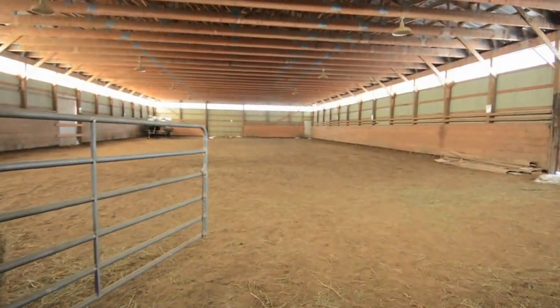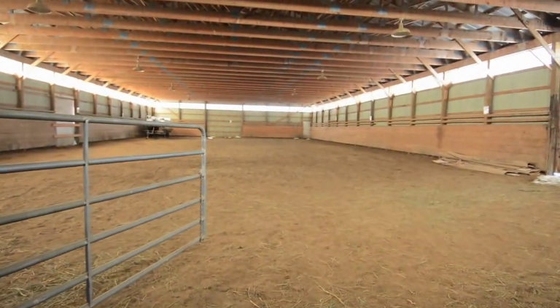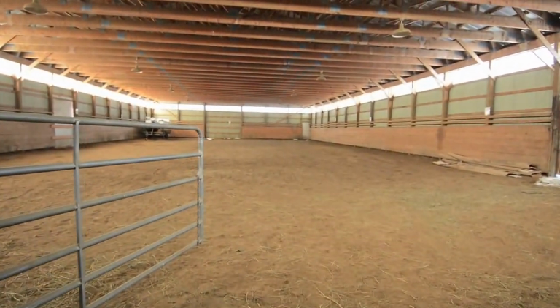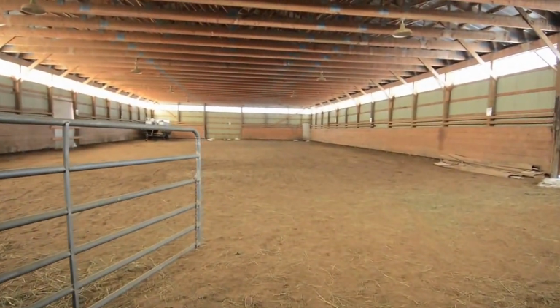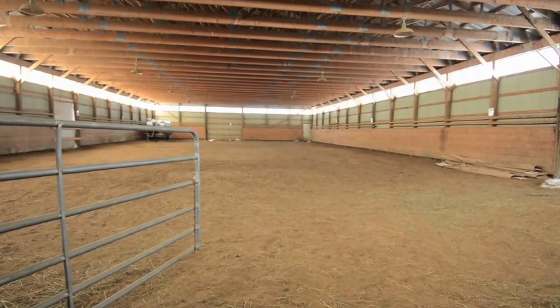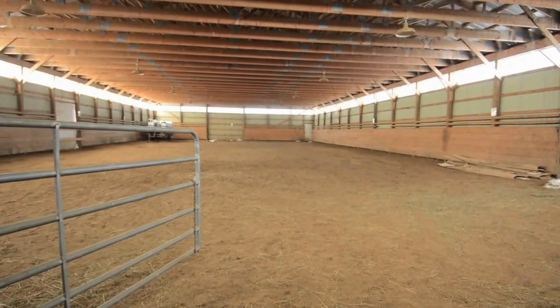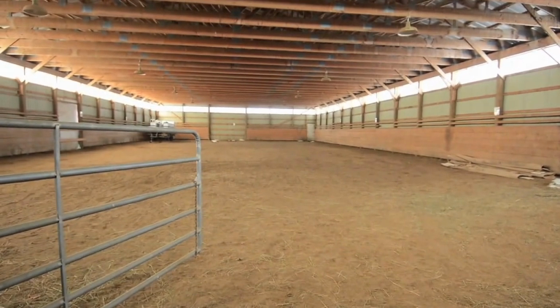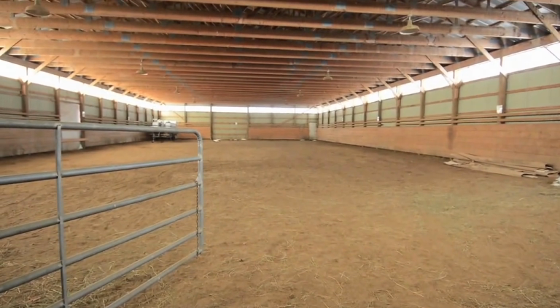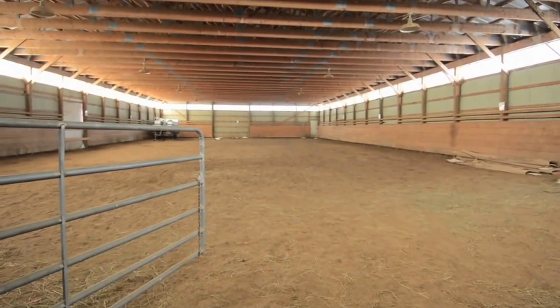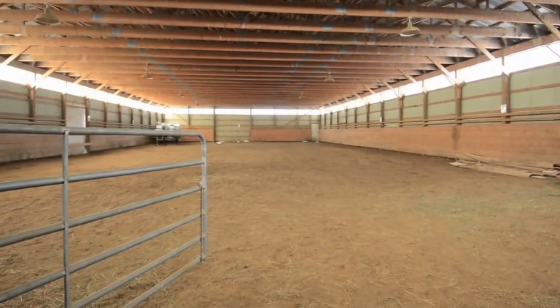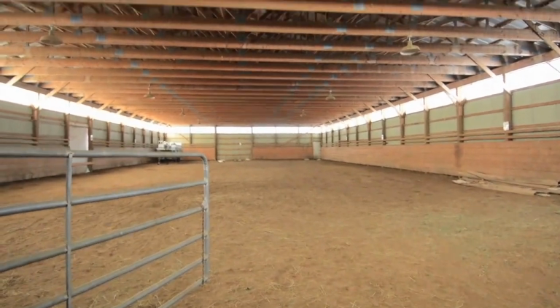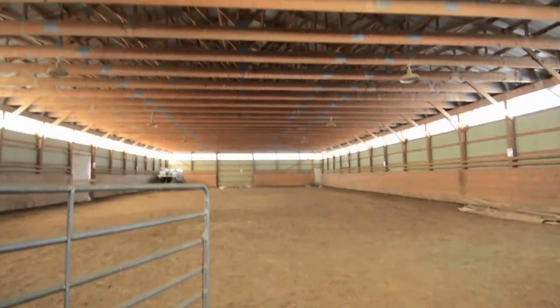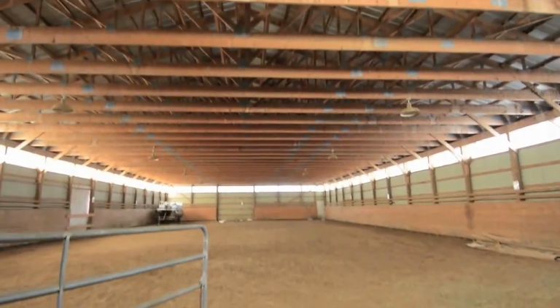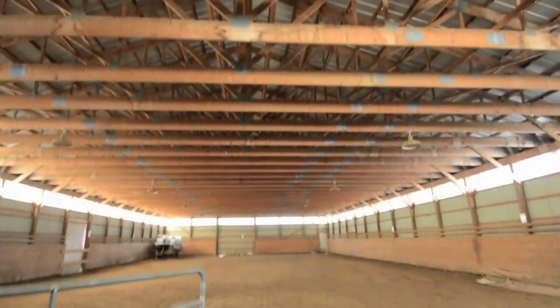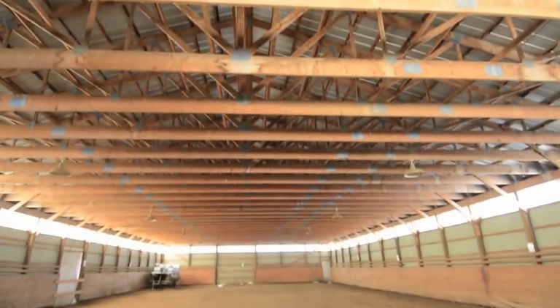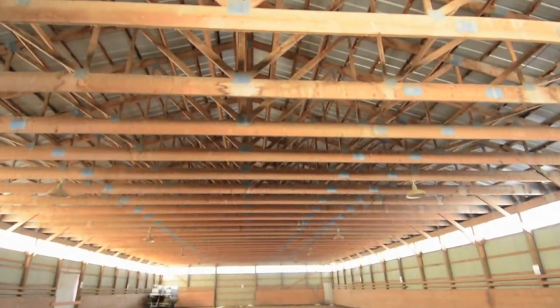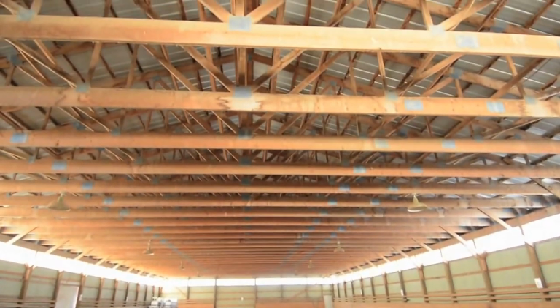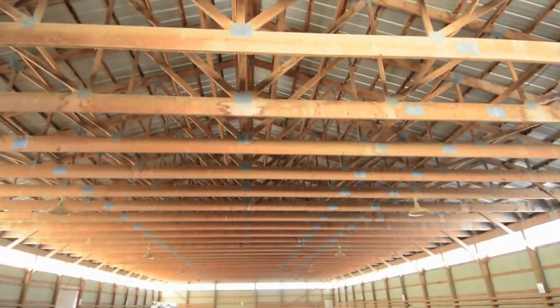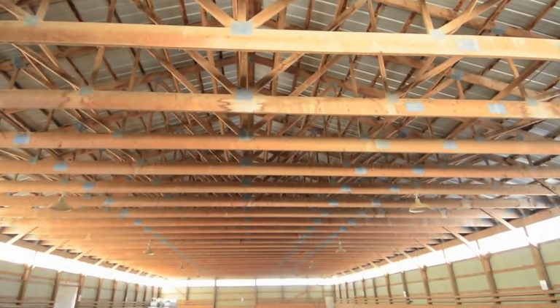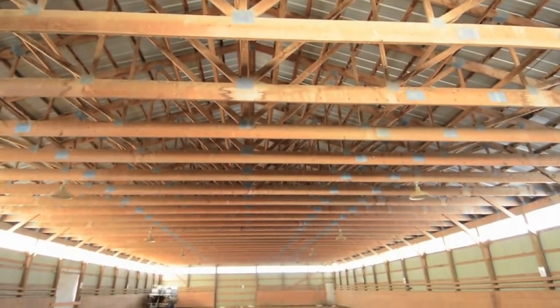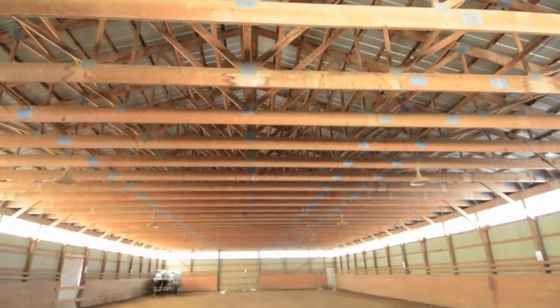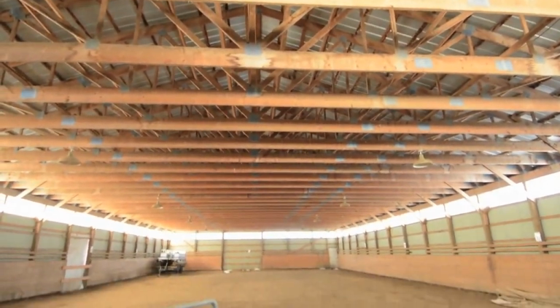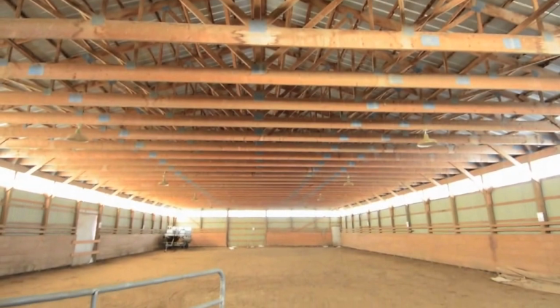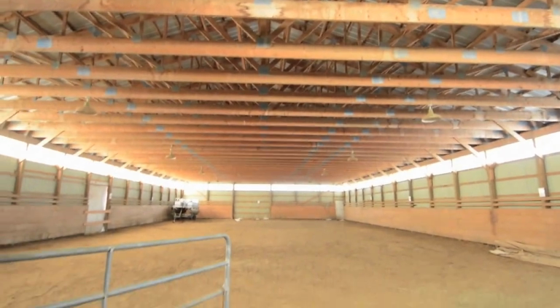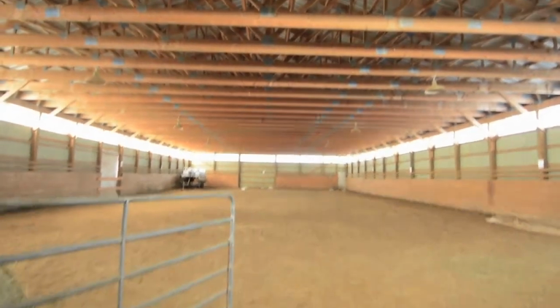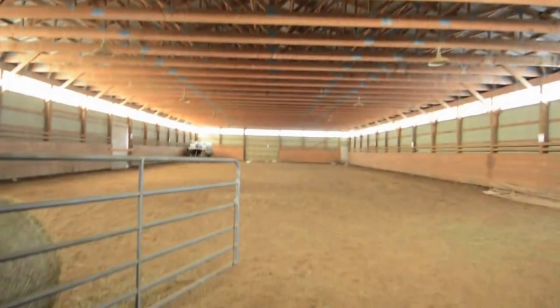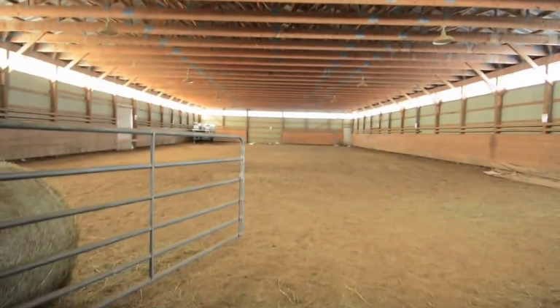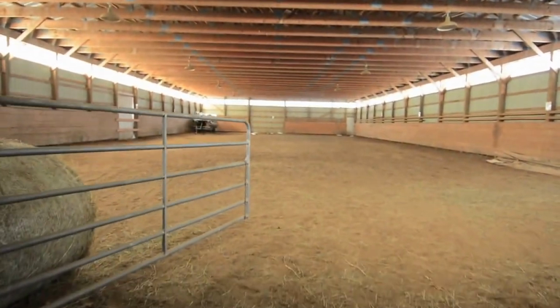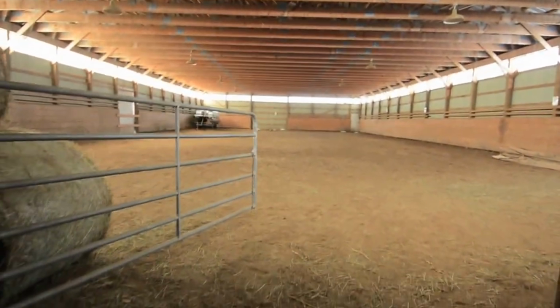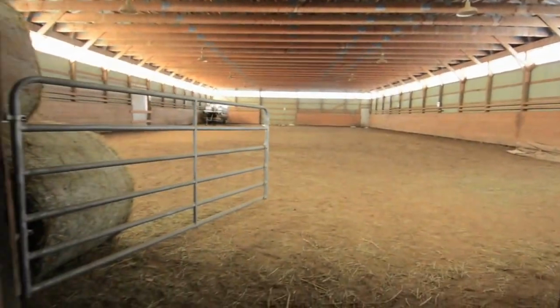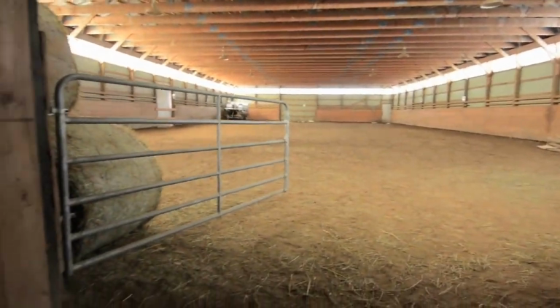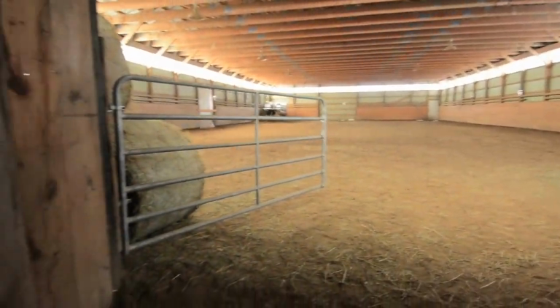This equestrian centre also boasts a new 100 foot by 200 foot outdoor sand ring, fenced paddocks, storage buildings, ponds and hayfields.